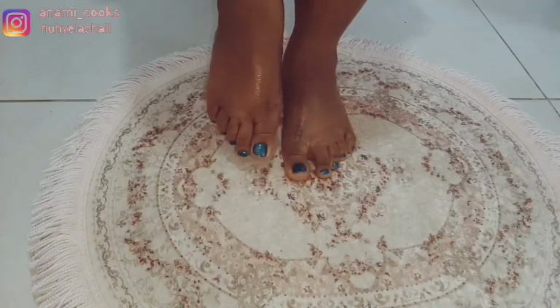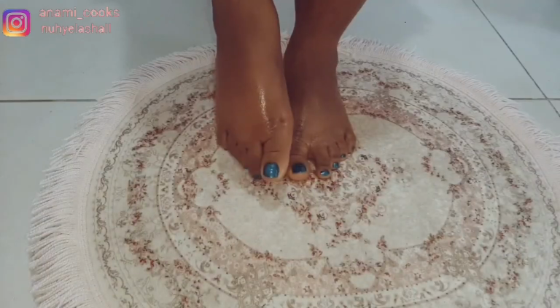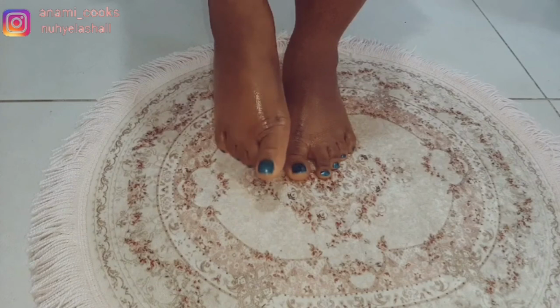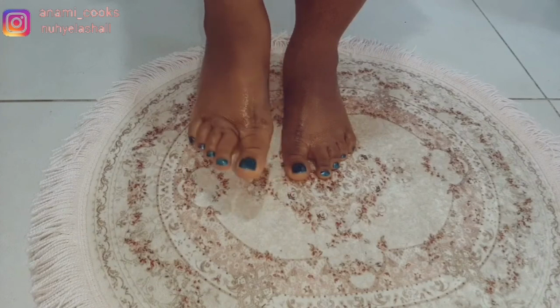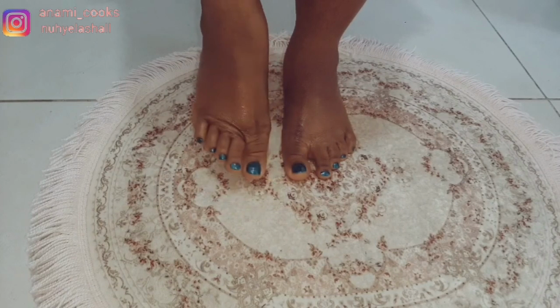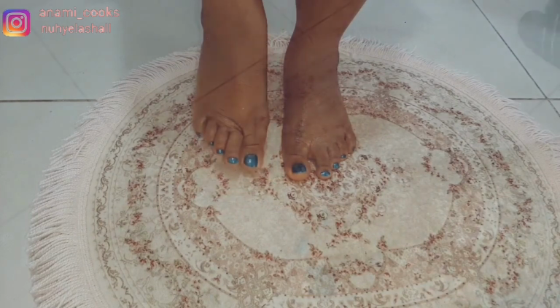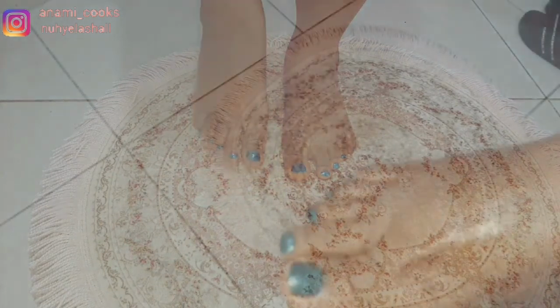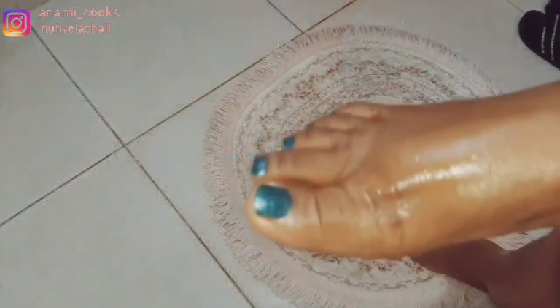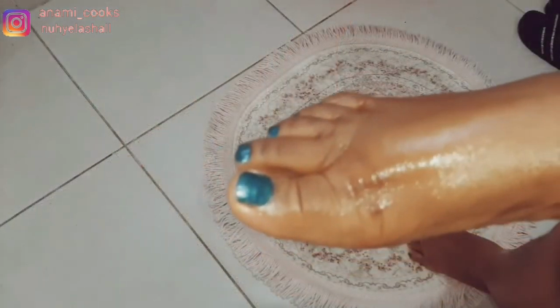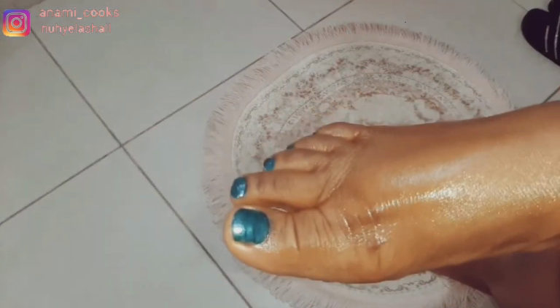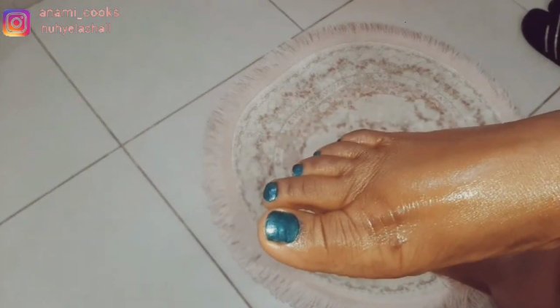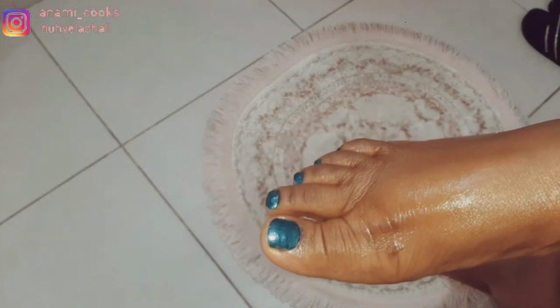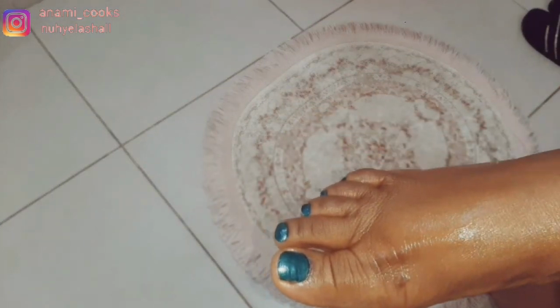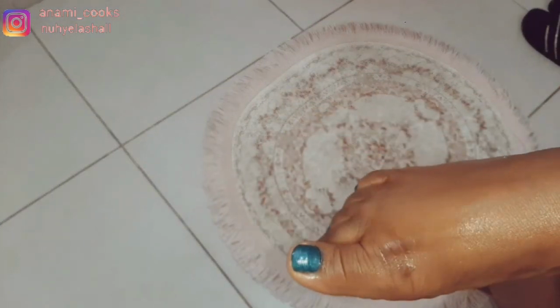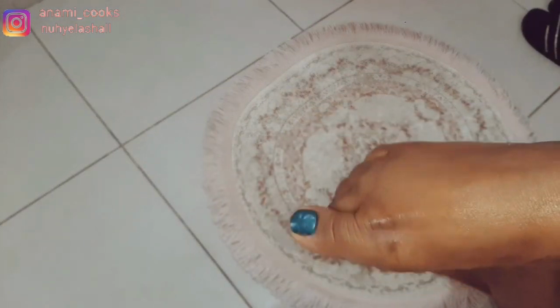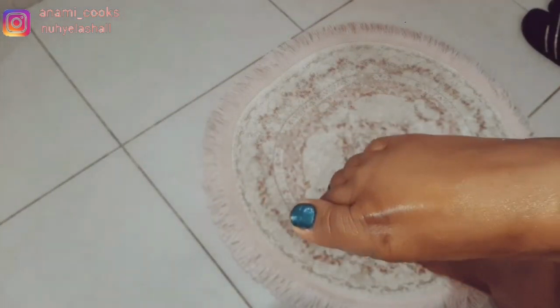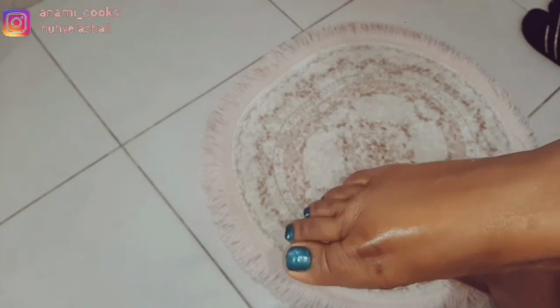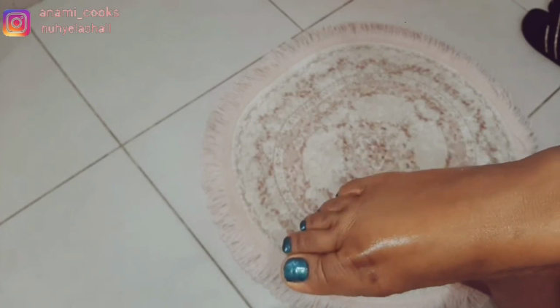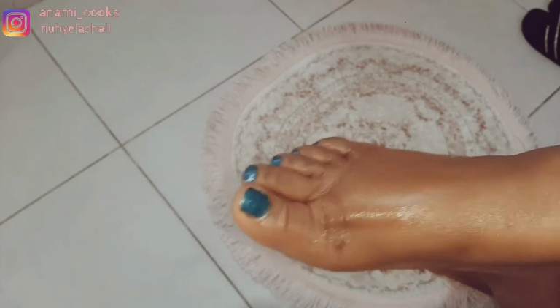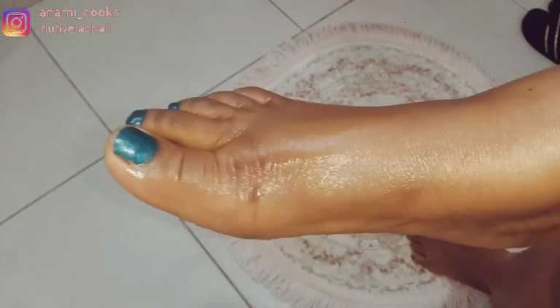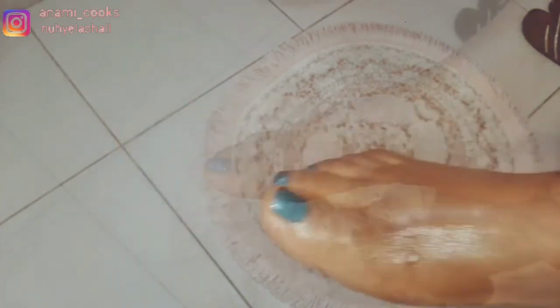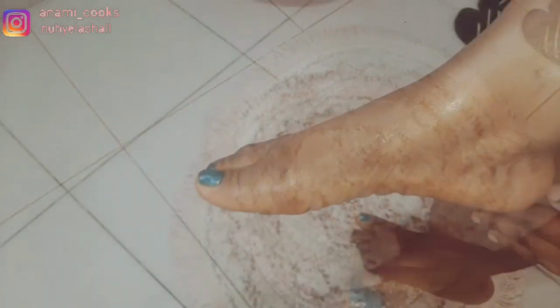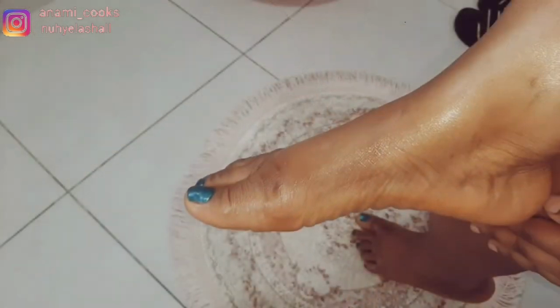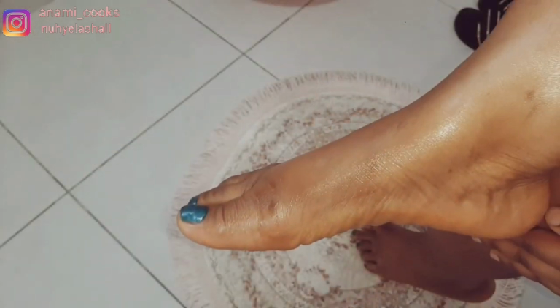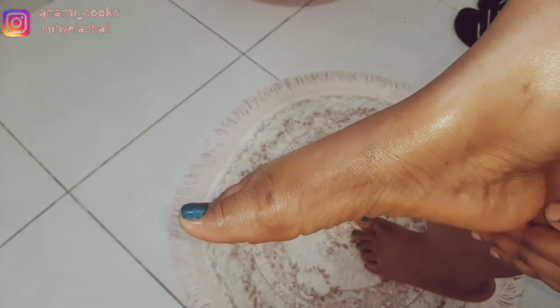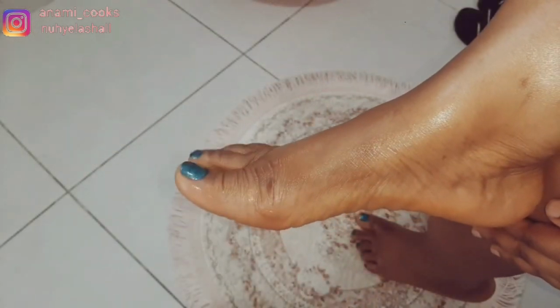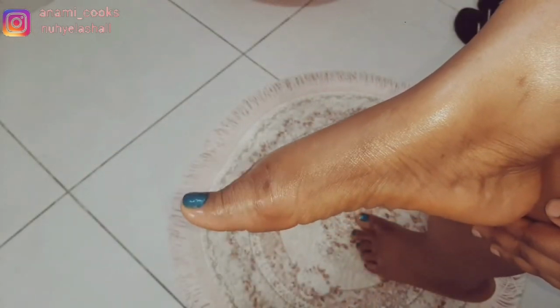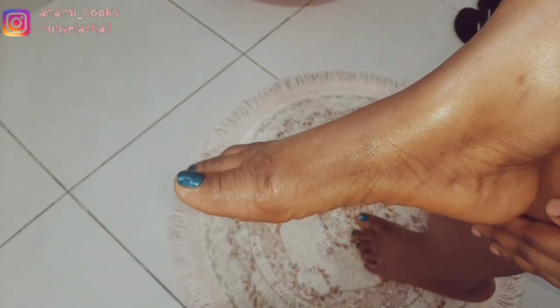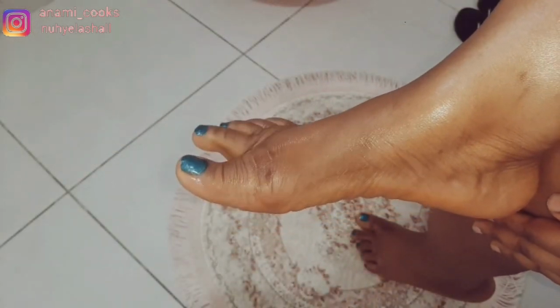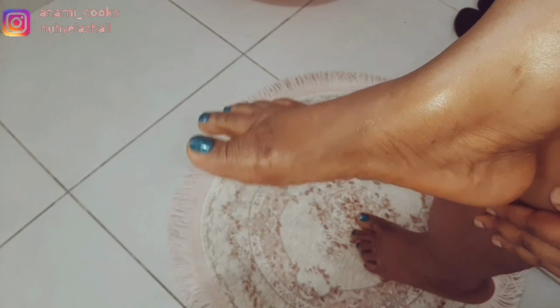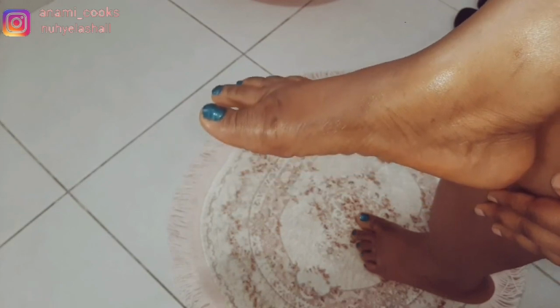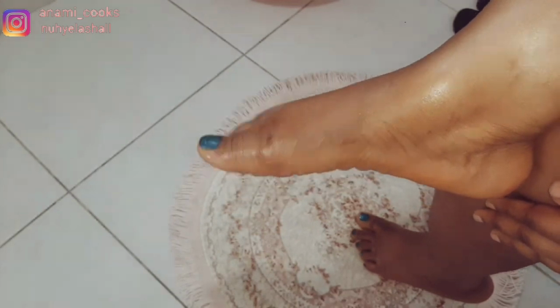This is how my feet look after everything — it looks better, it looks moisturized, it looks cleaner. Let me know in the comment section if you can see a difference.